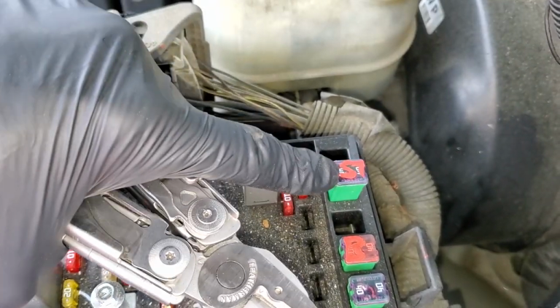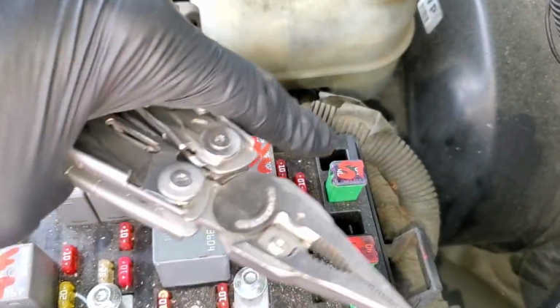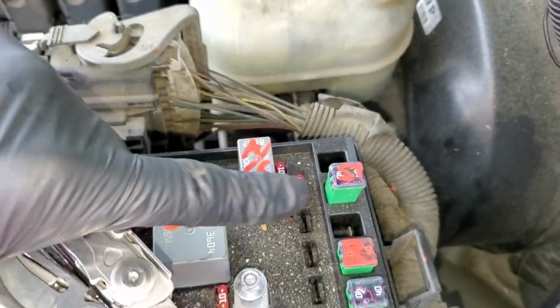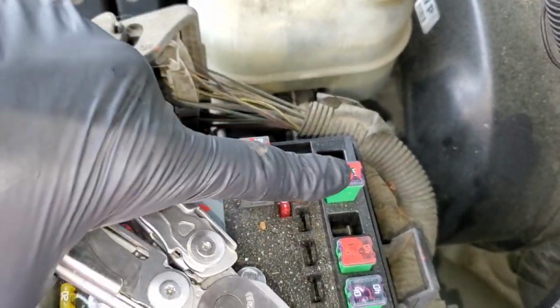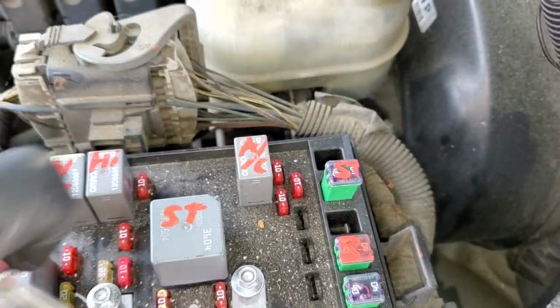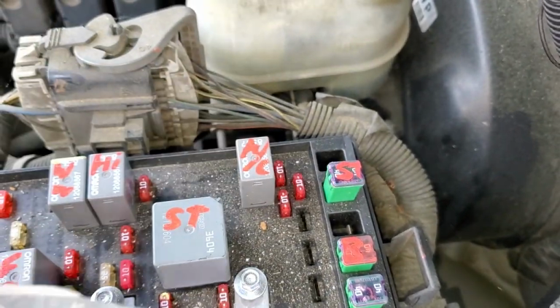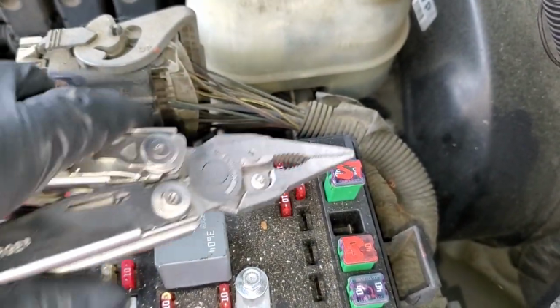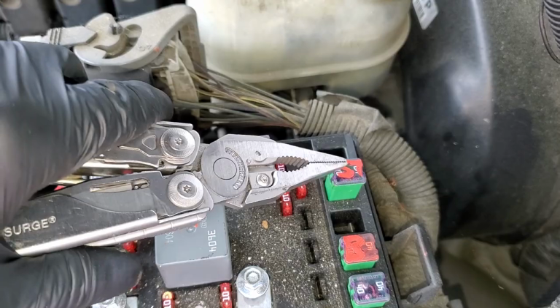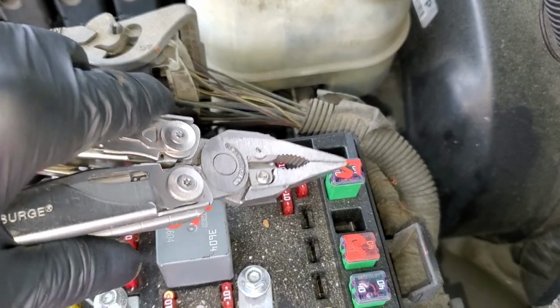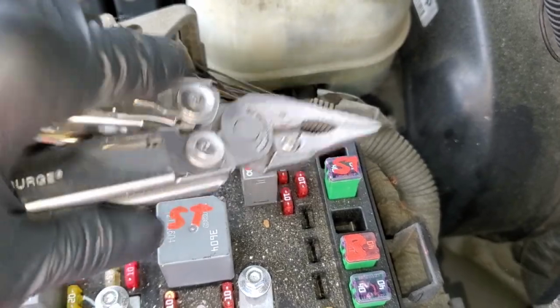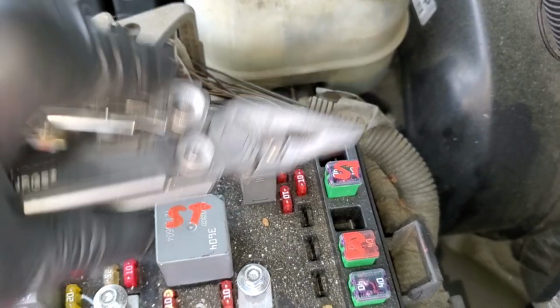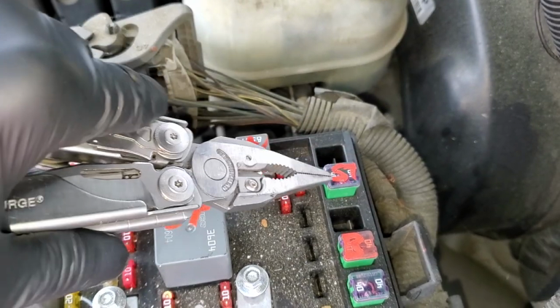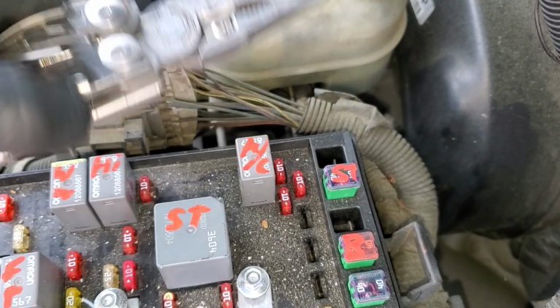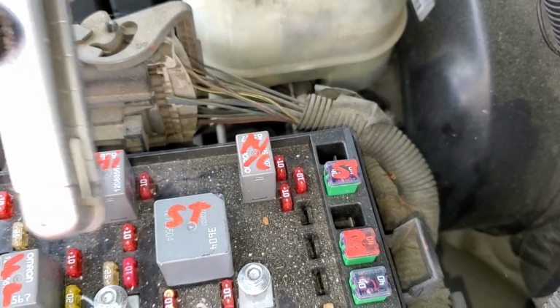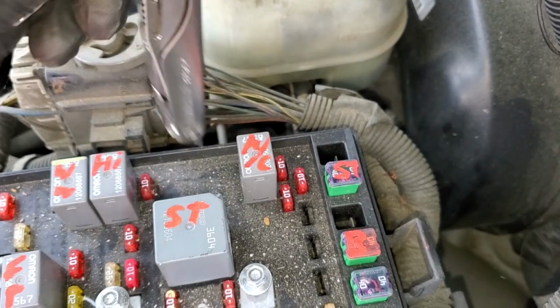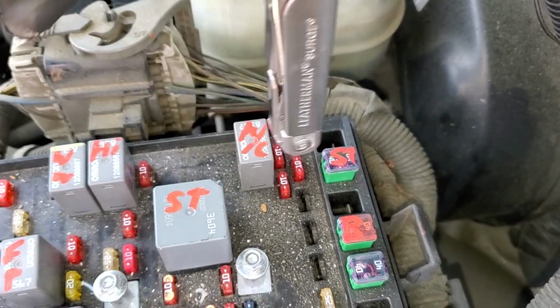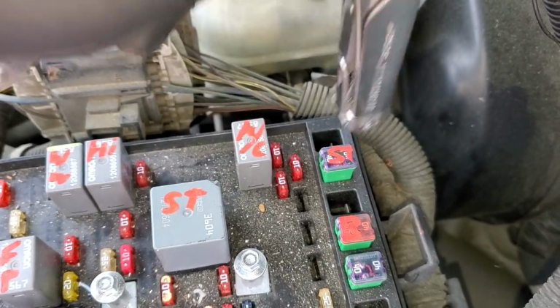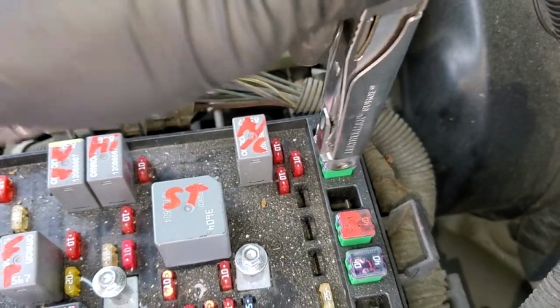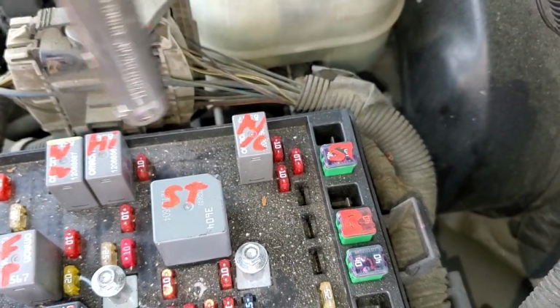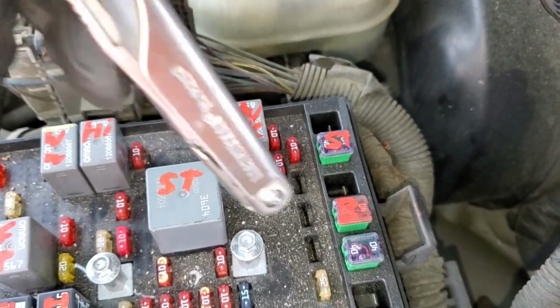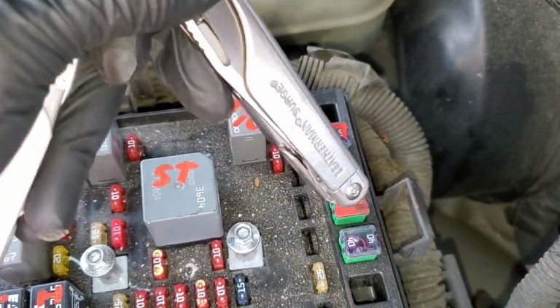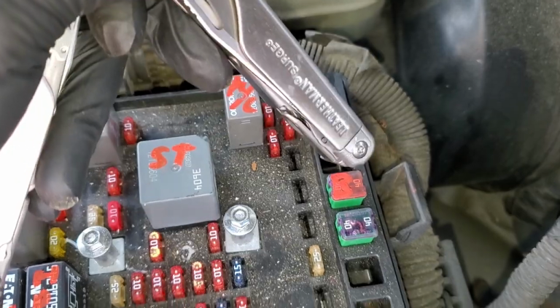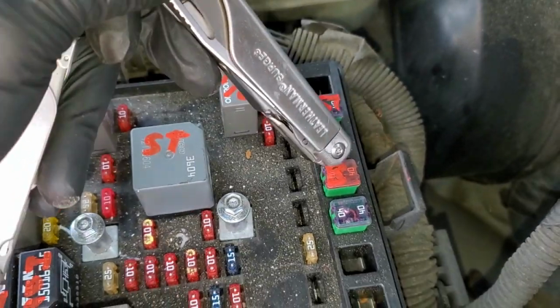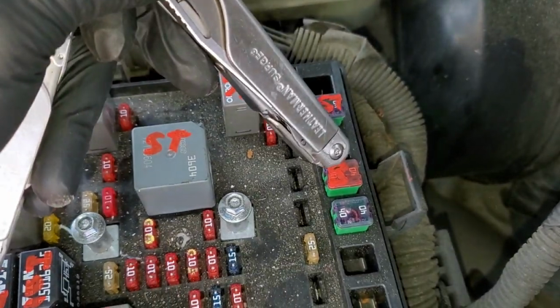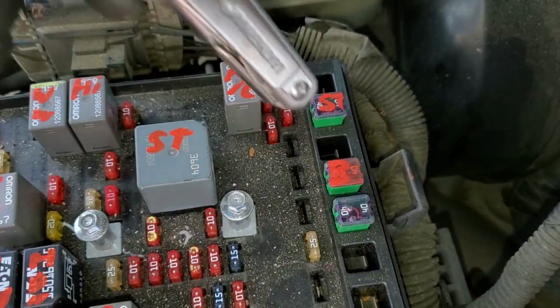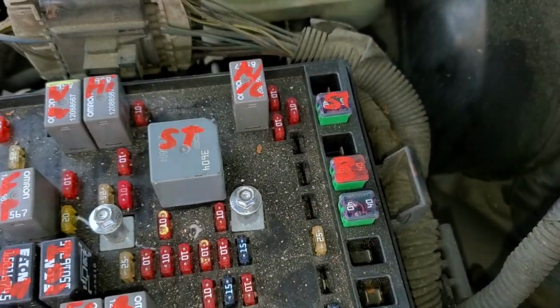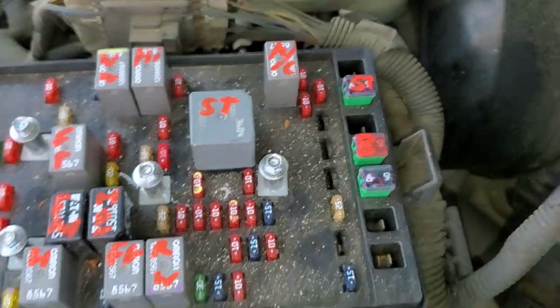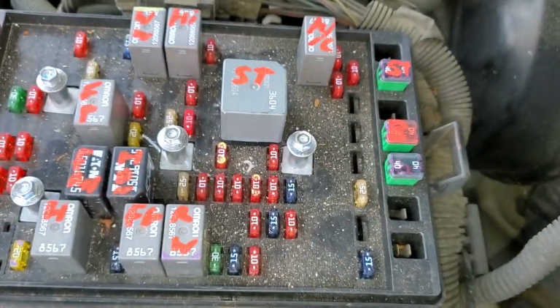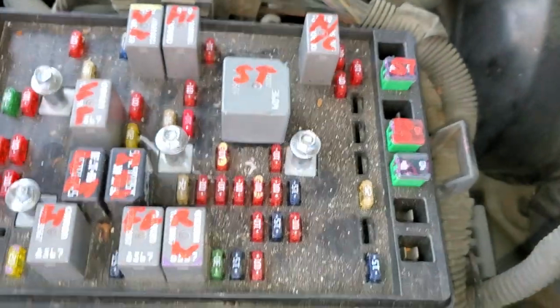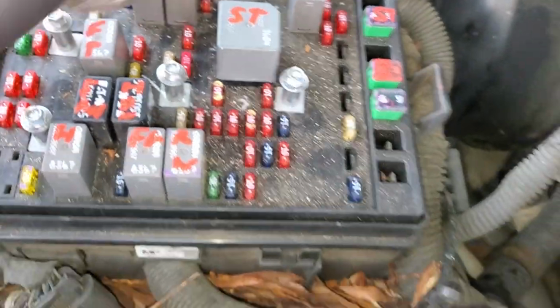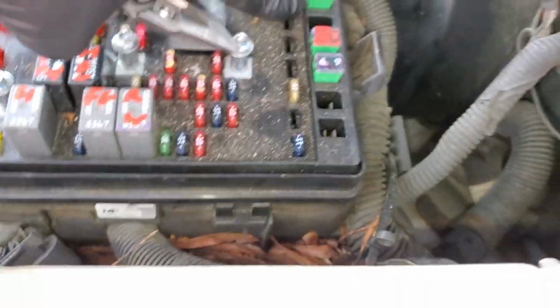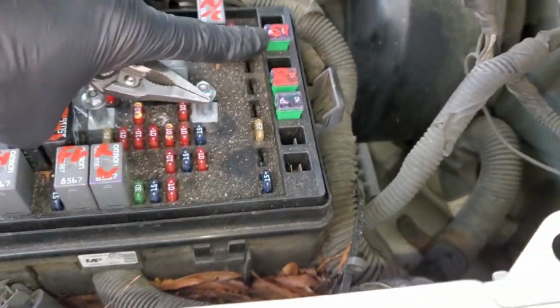You can wiggle it out like so, and if you don't have writing on it you can peer down and actually see if it's intact. If you want to swap this fuse with another fuse in better shape, you can swap in the blower motor fuse right here.